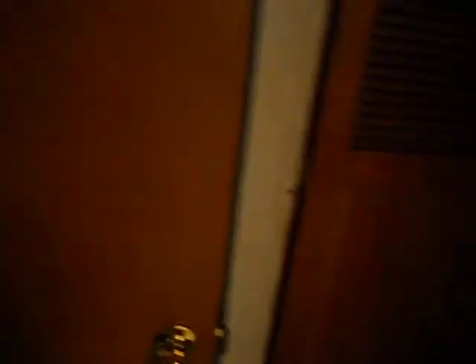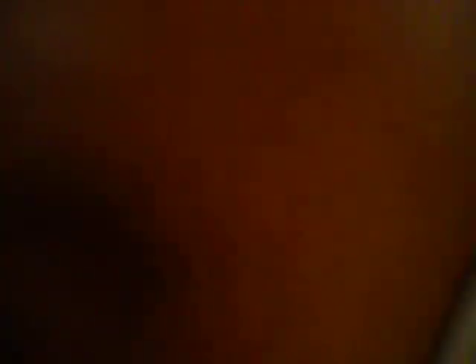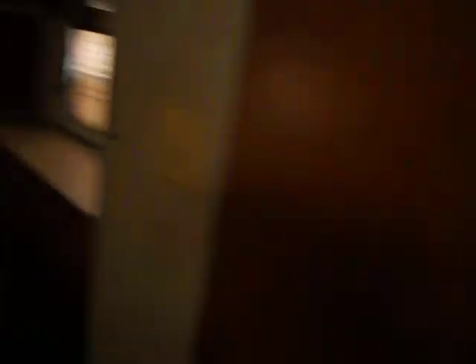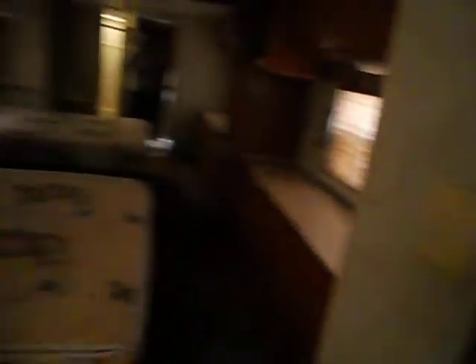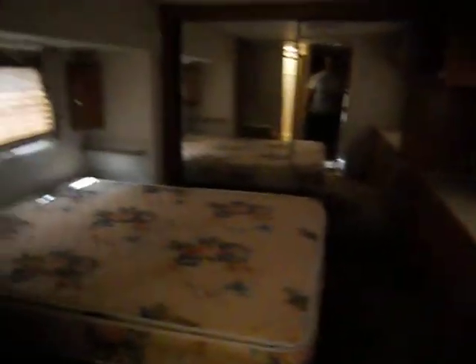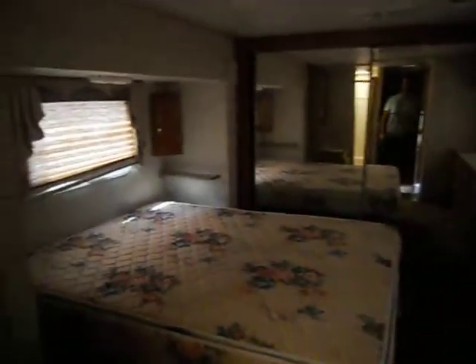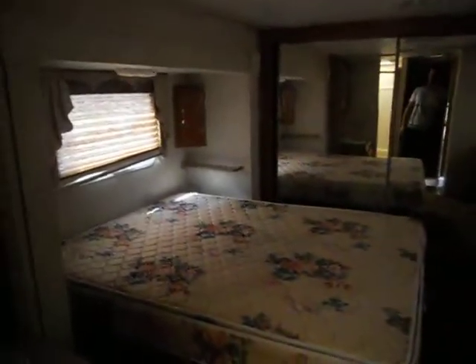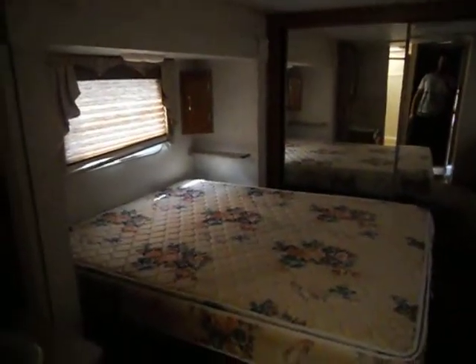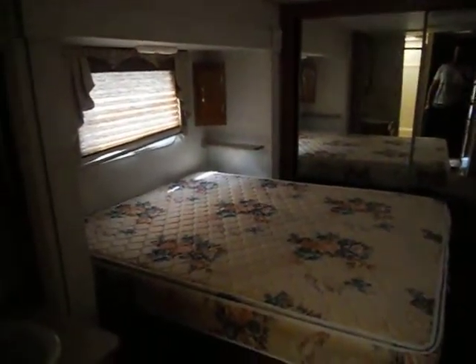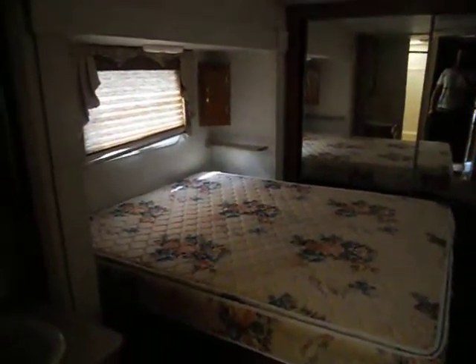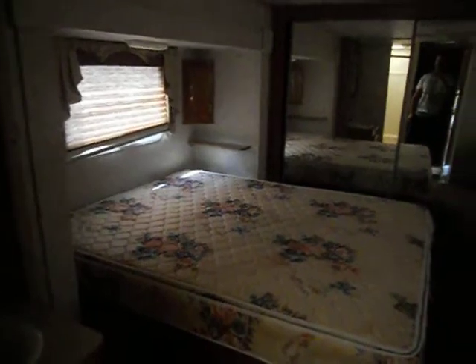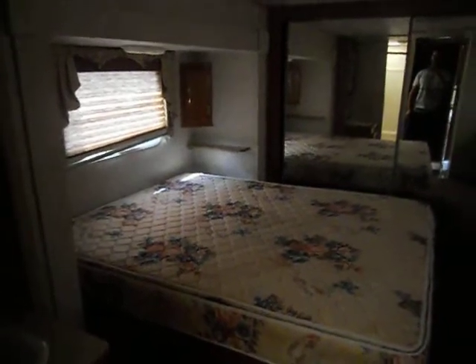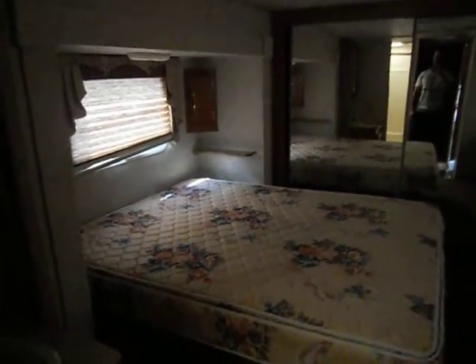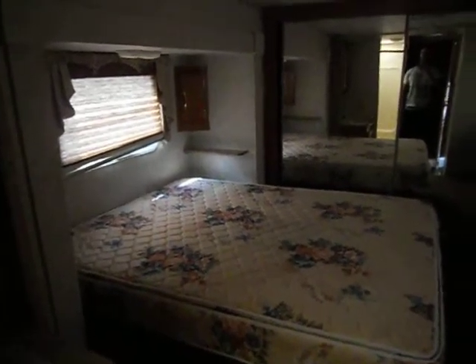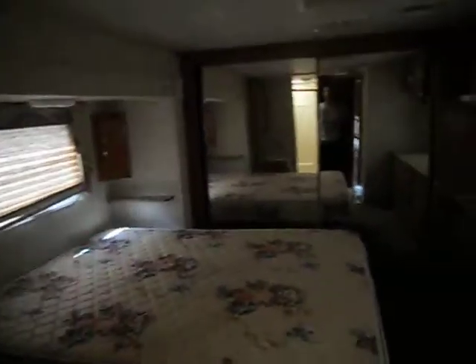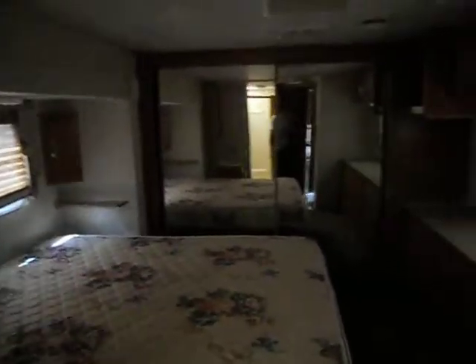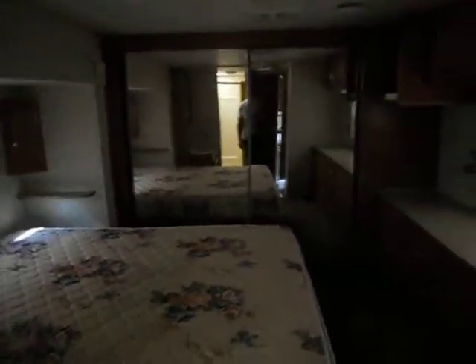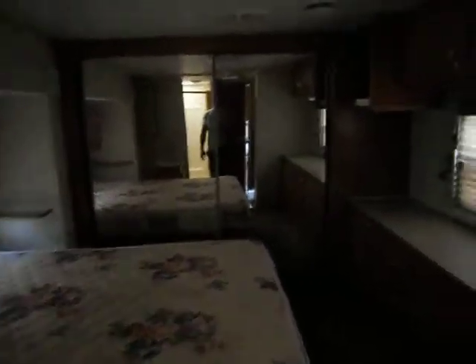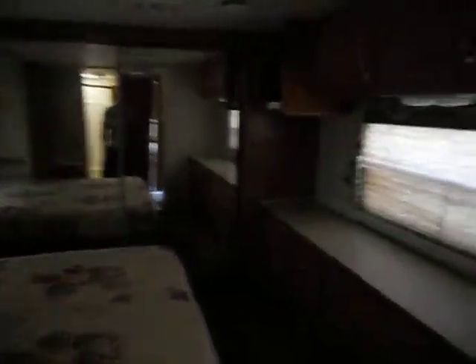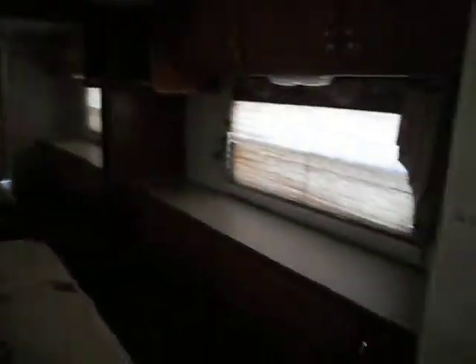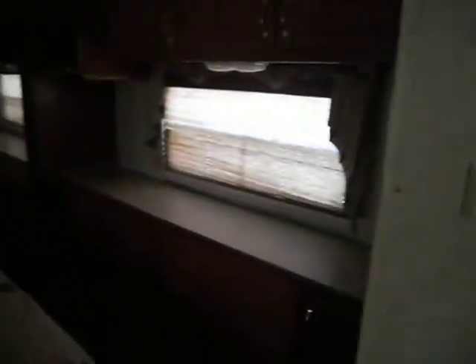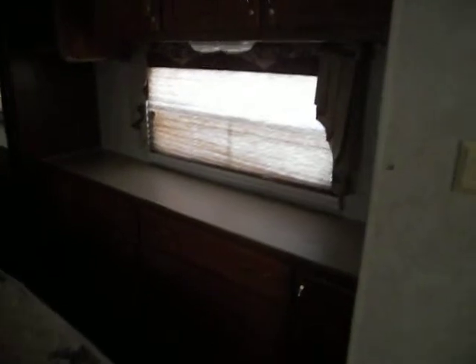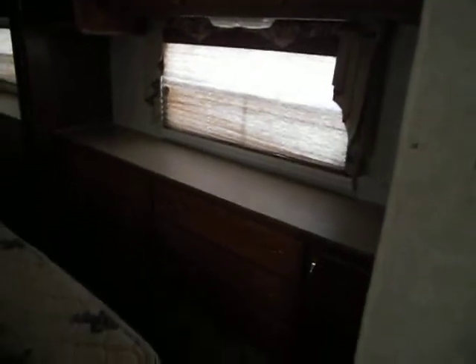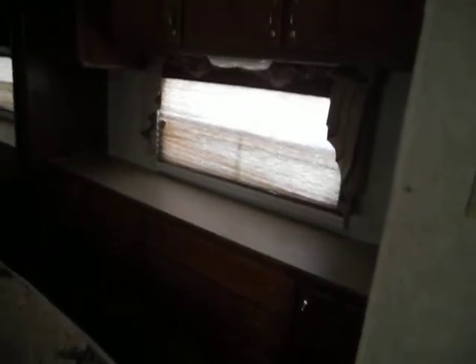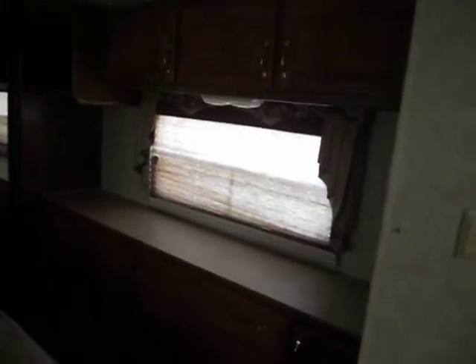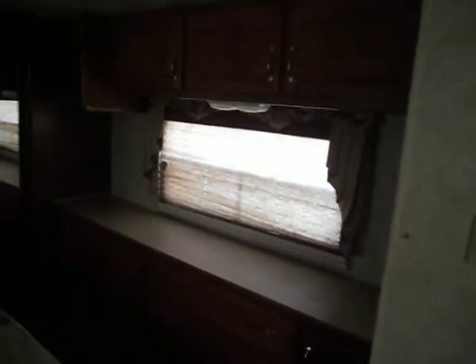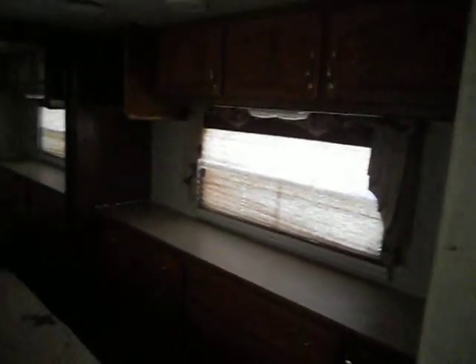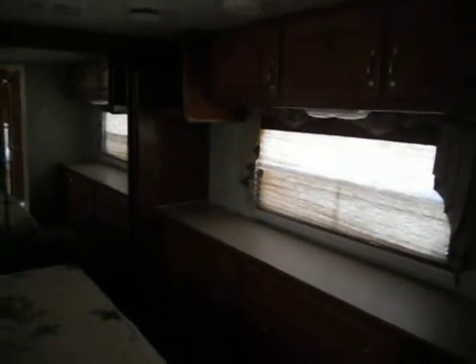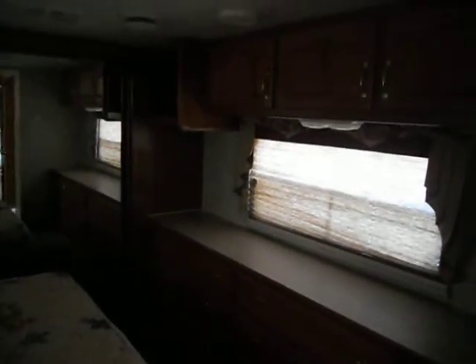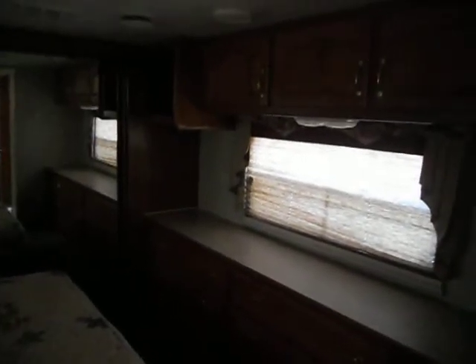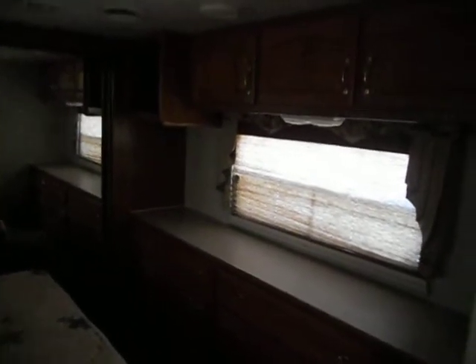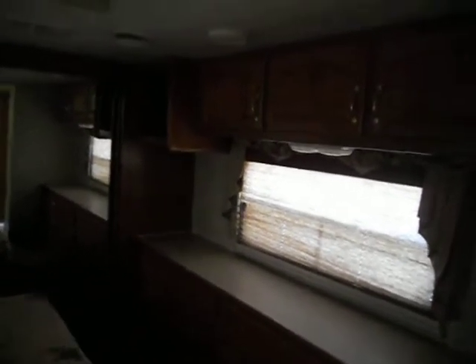In the front of the camper is your bedroom. The bedroom has a slide and a queen walk-around bed, a night stand, reading lights, a nice big closet with sliding mirror doors, a big dresser, upper cabinets, and TV hookups in the left corner.